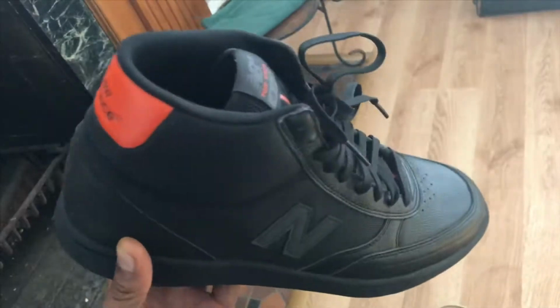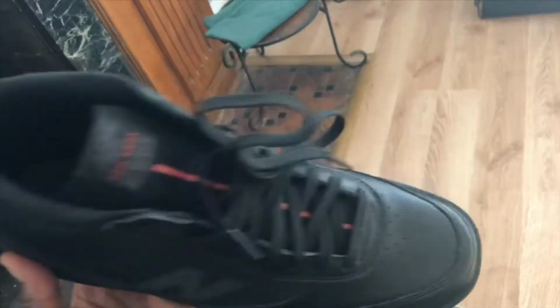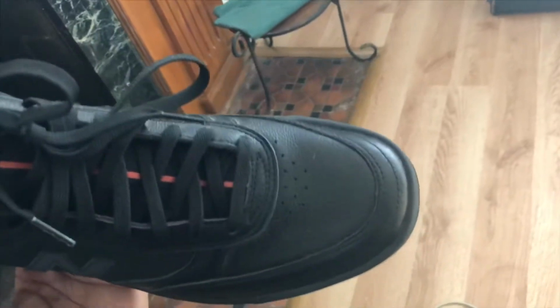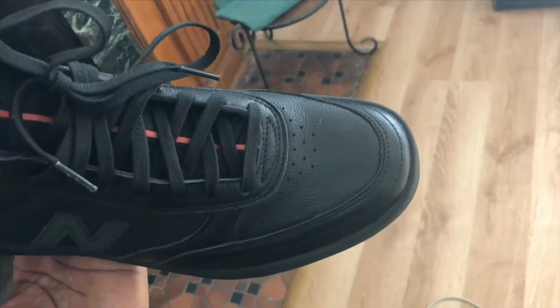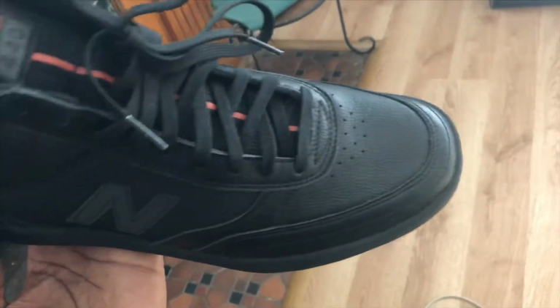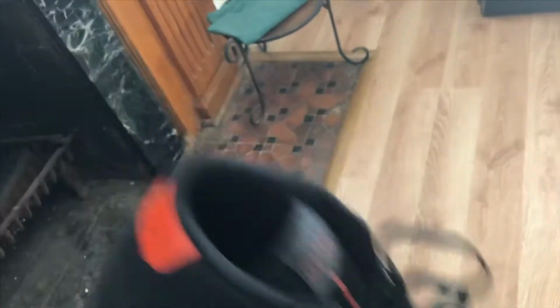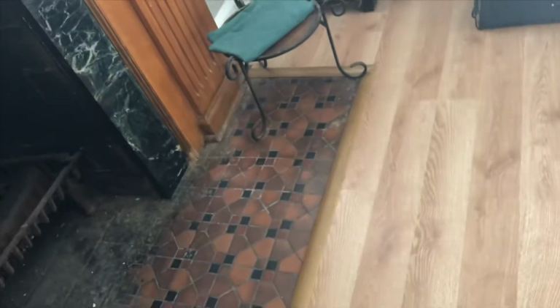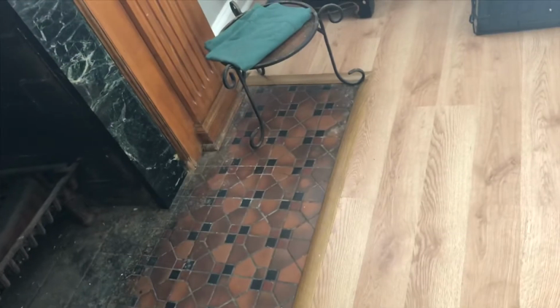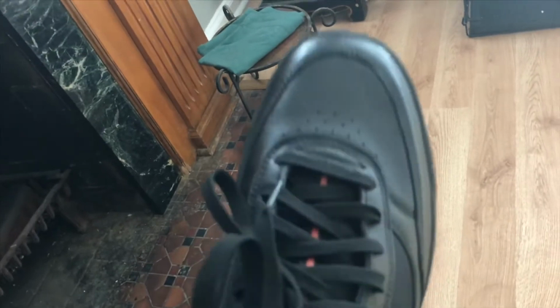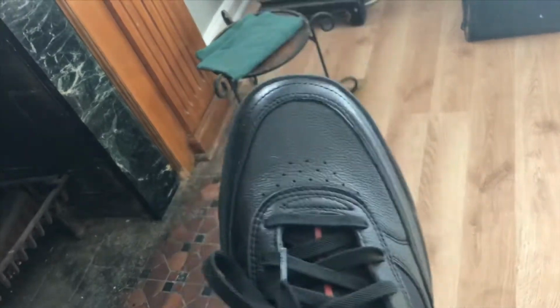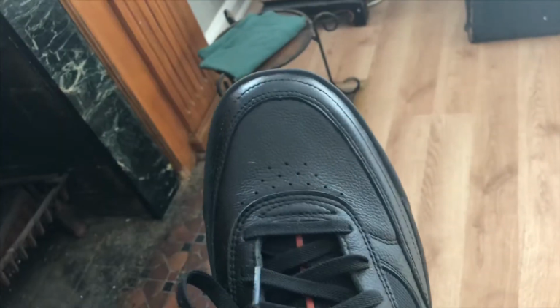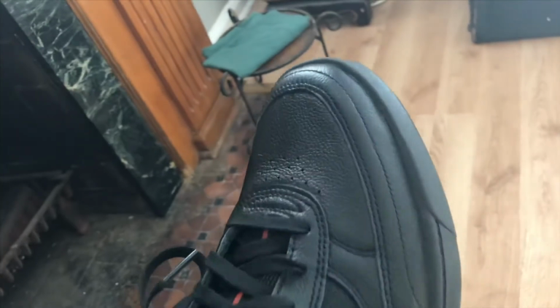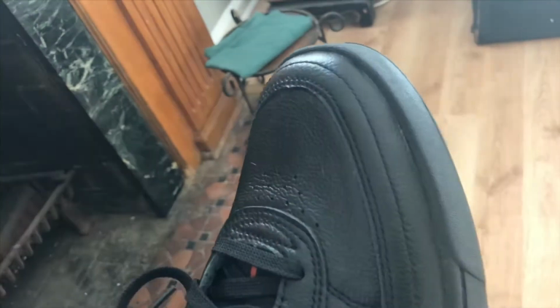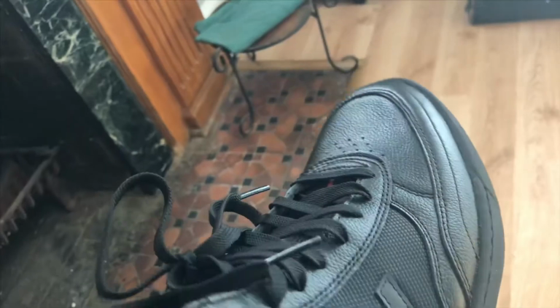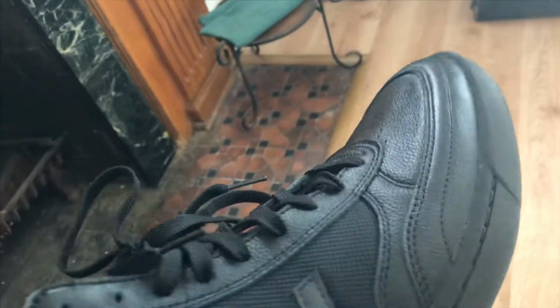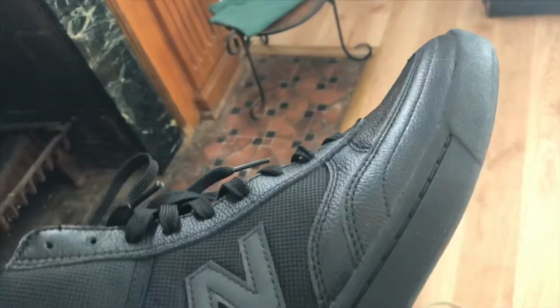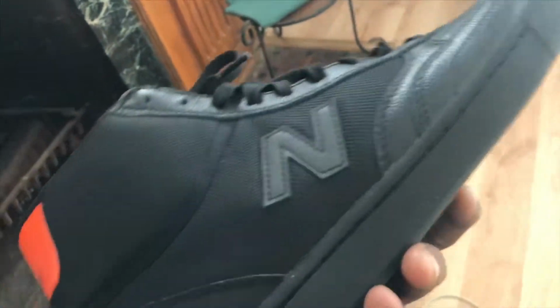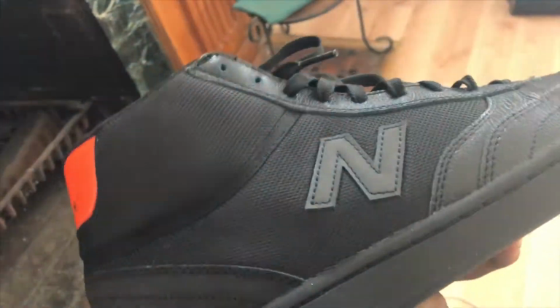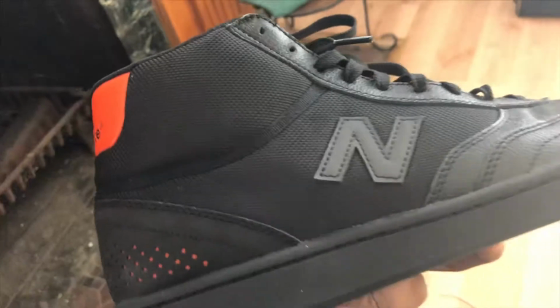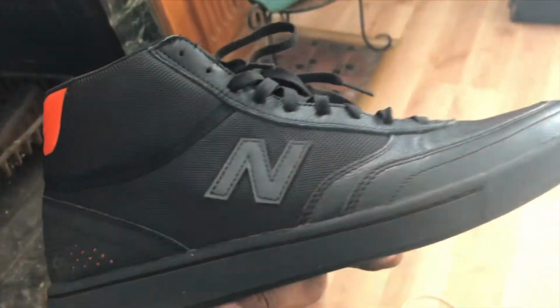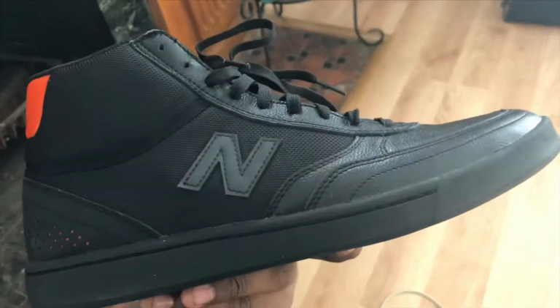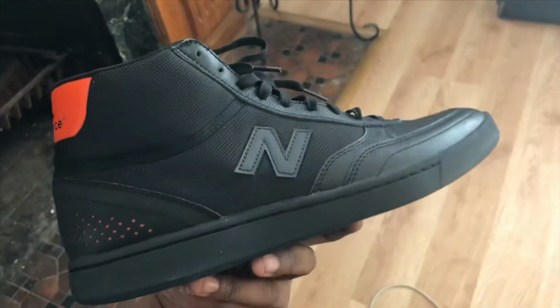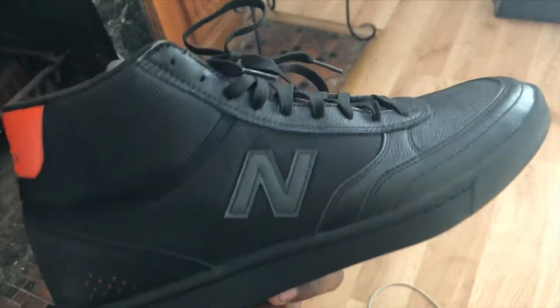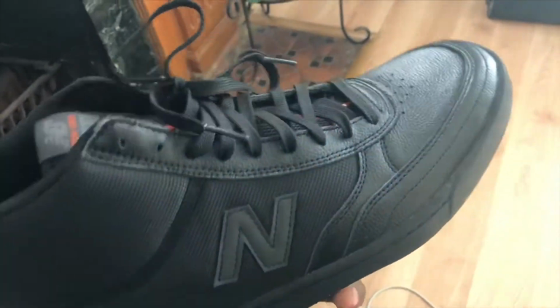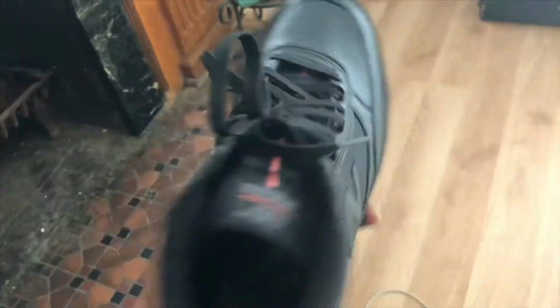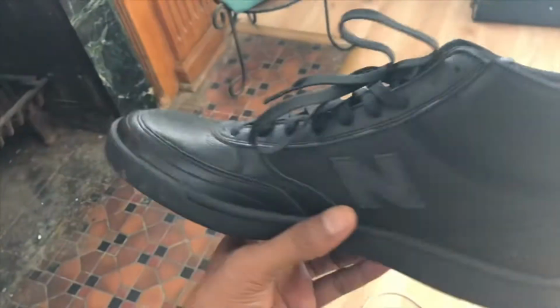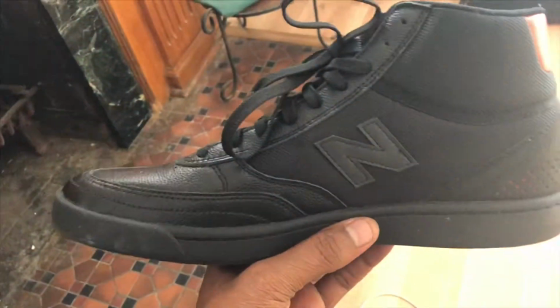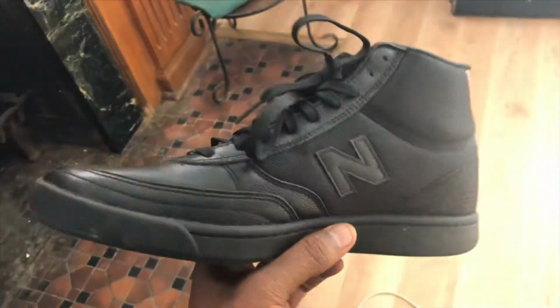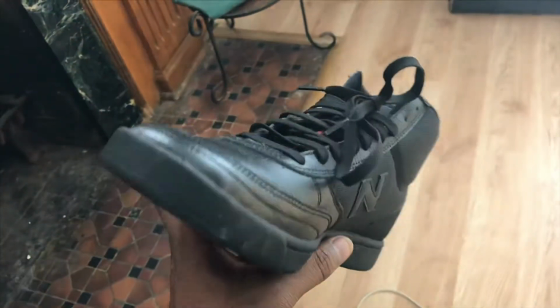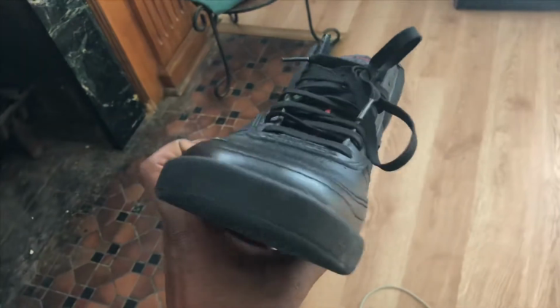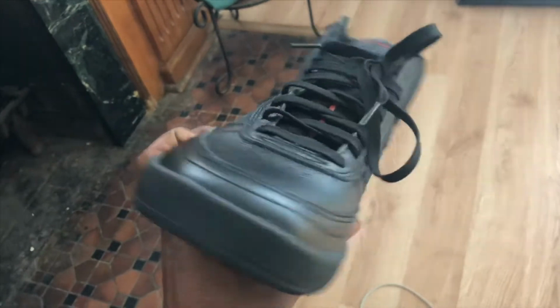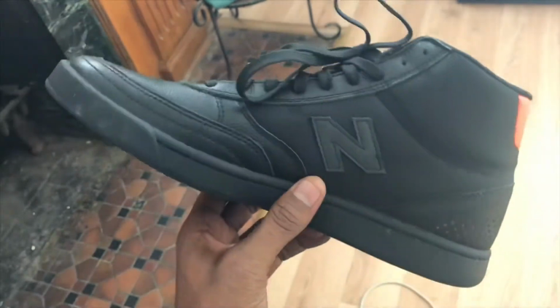Nice and sleek, with a little square tip at the top. Really sleek. Really boot style. I love it. It's just aesthetically nice. Really looks good with some track pants.